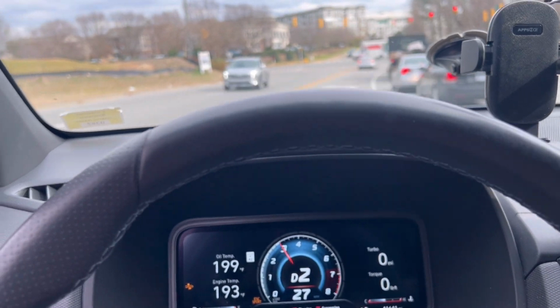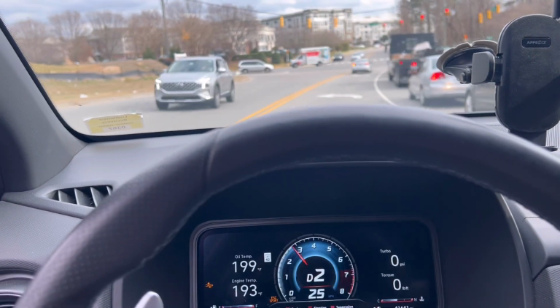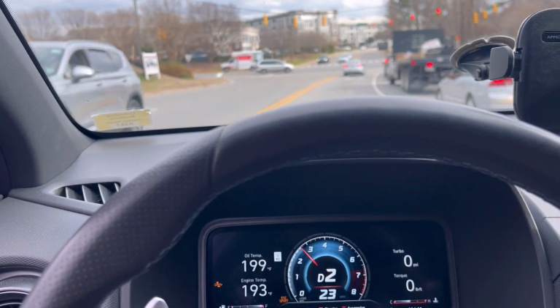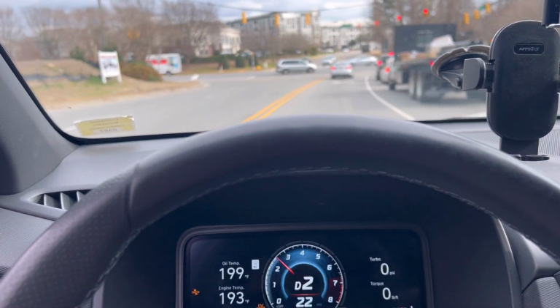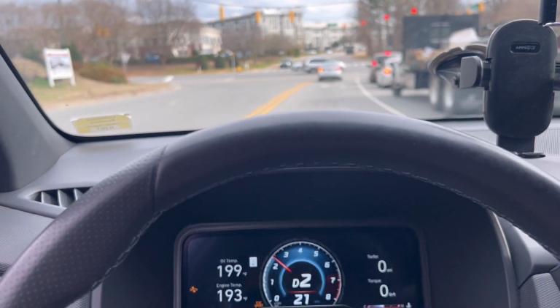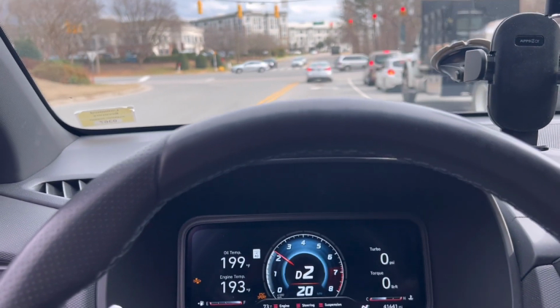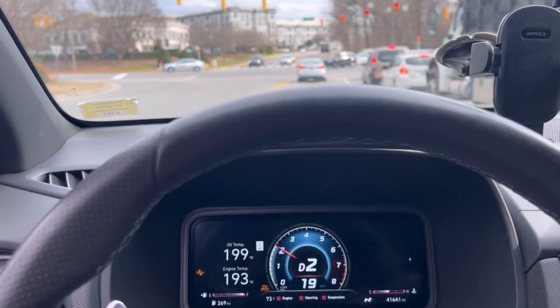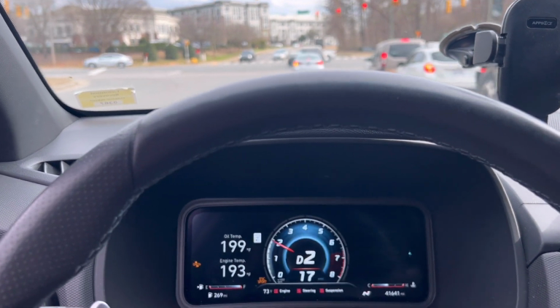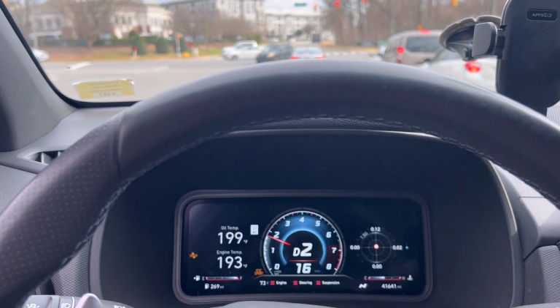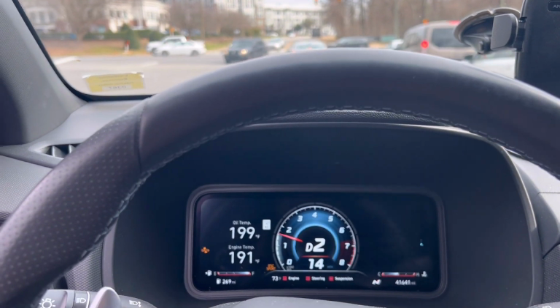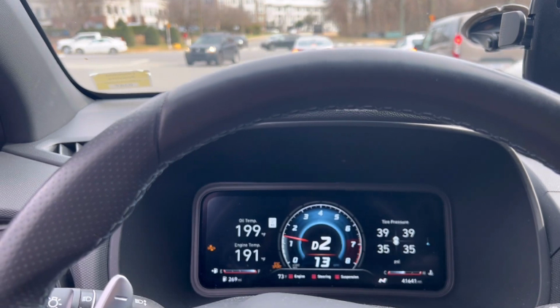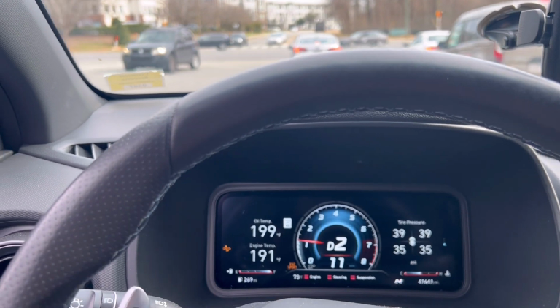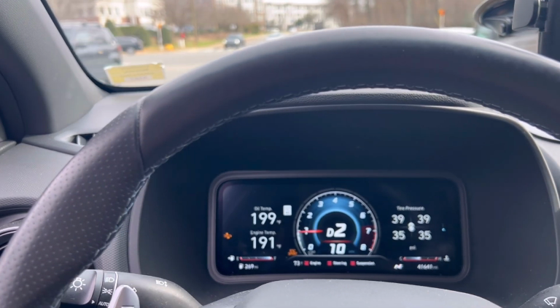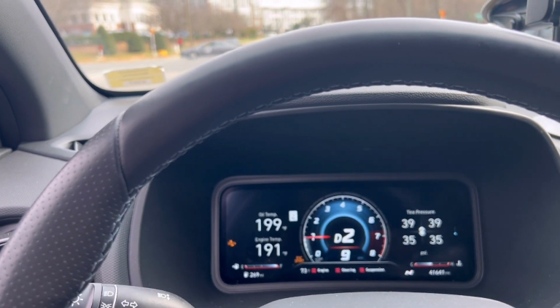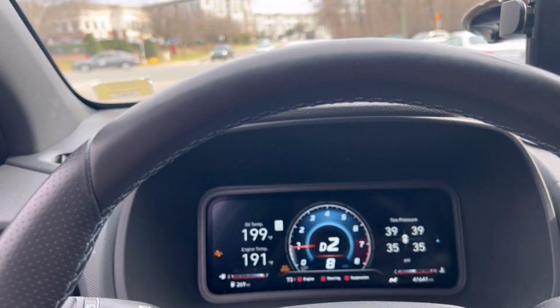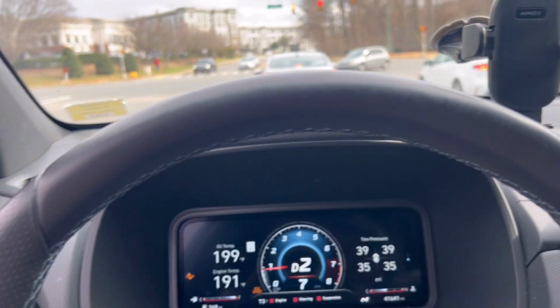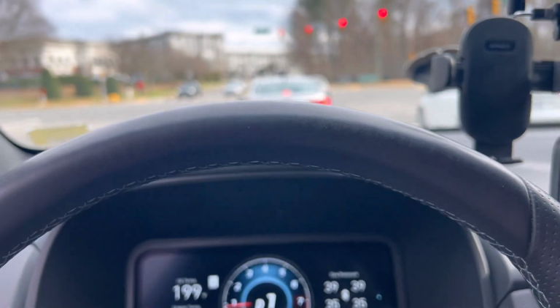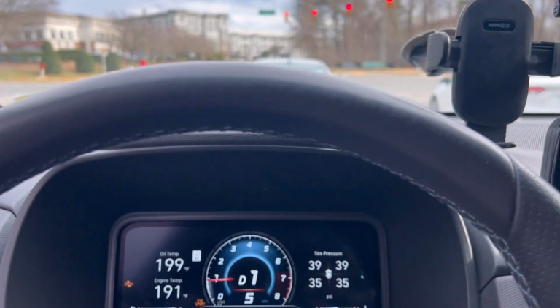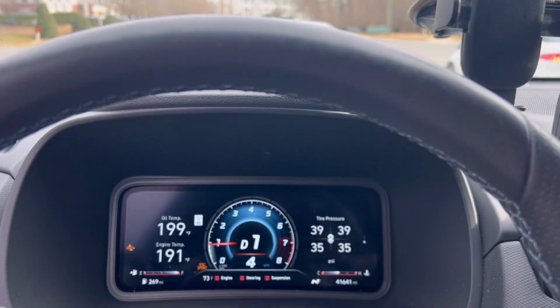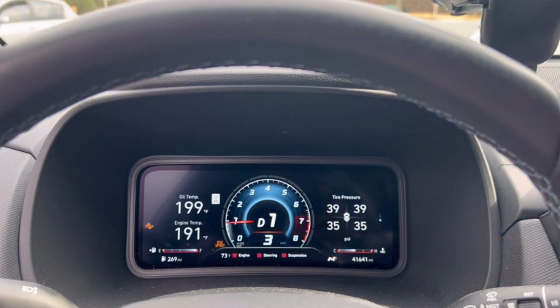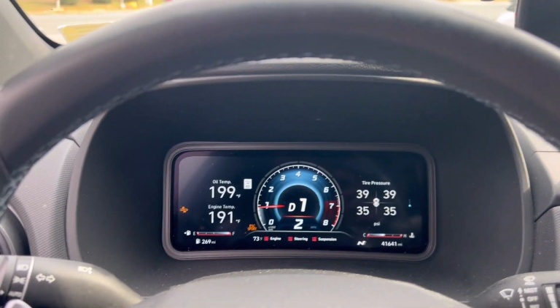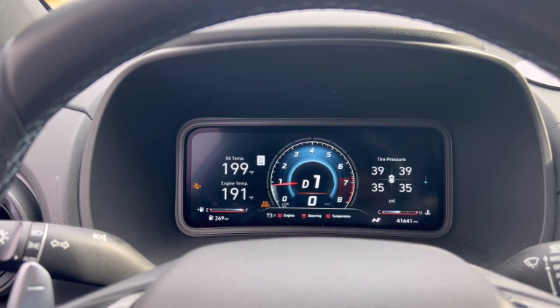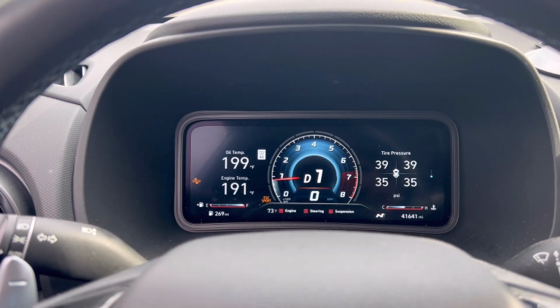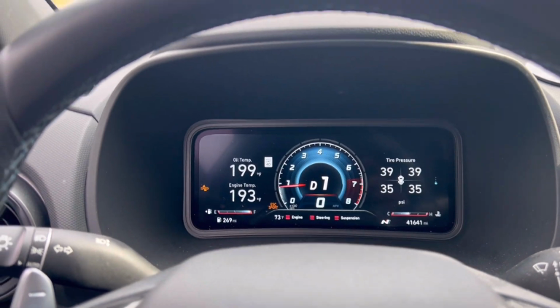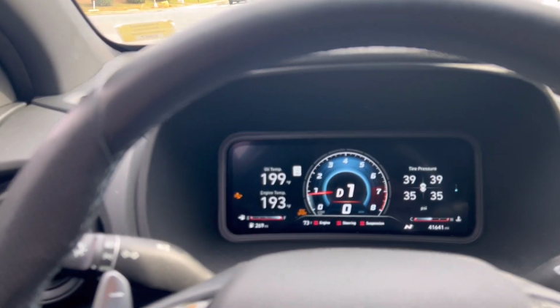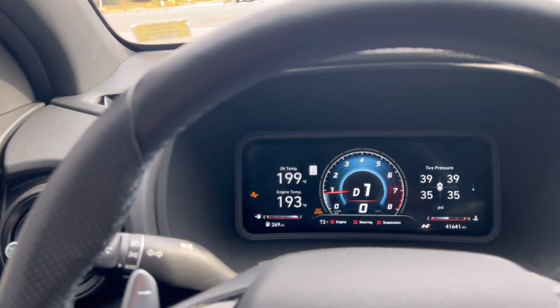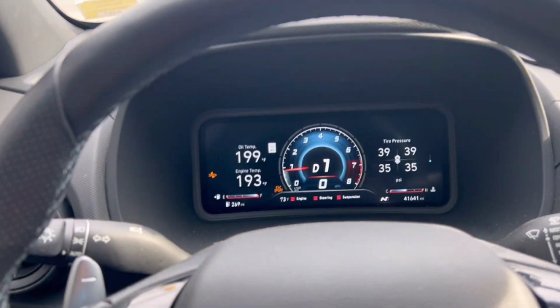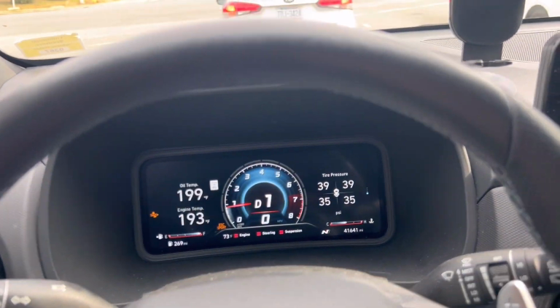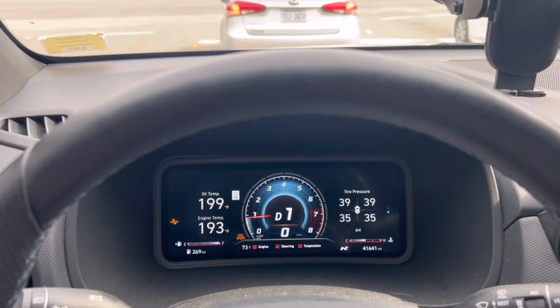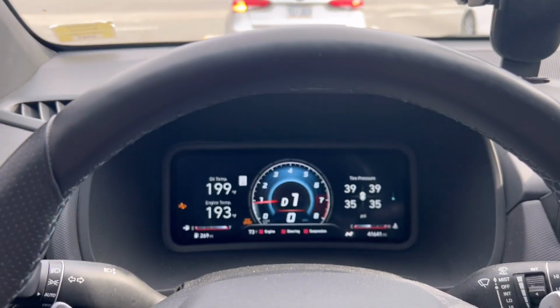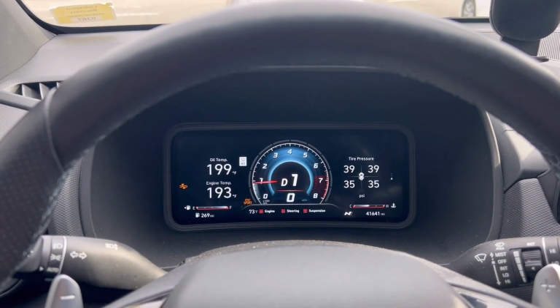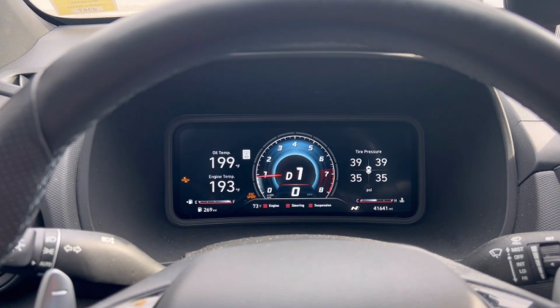It spun a little bit, but part of why I was spinning is because my tire pressure is at 39 PSI. I just got an oil change yesterday and the dealership keeps putting my tire pressure really high, so I need to go back and adjust that. But yeah, it hooks really well.